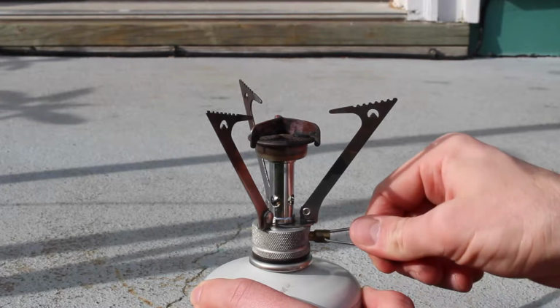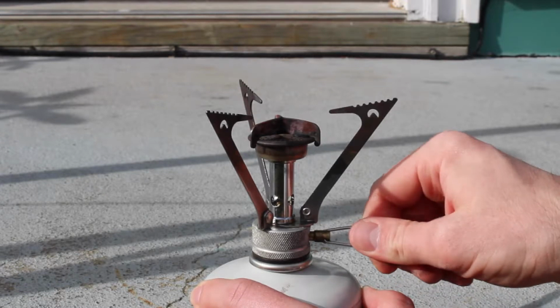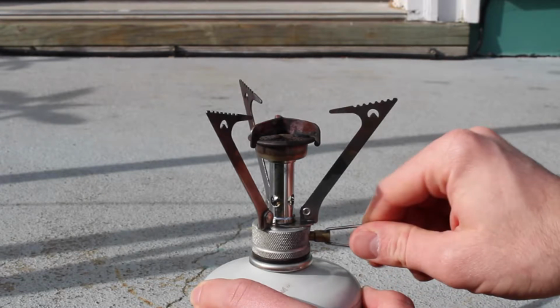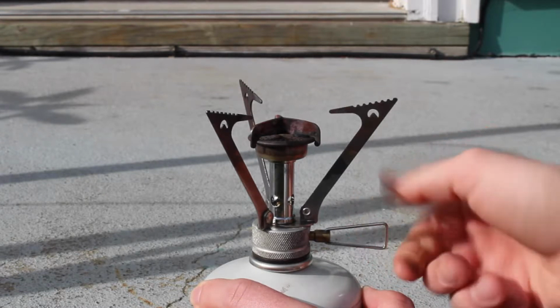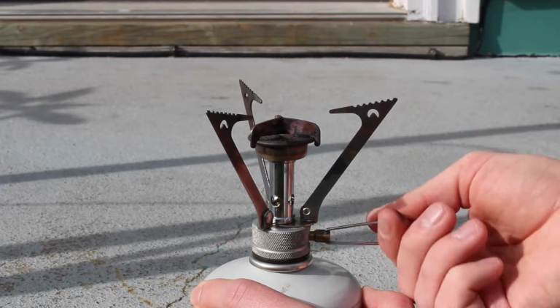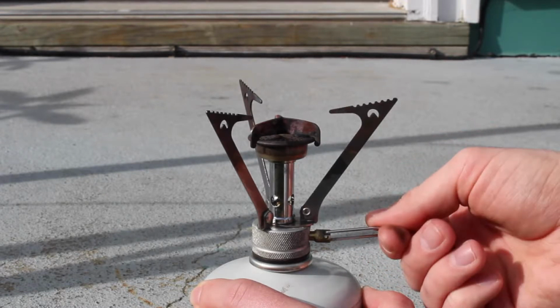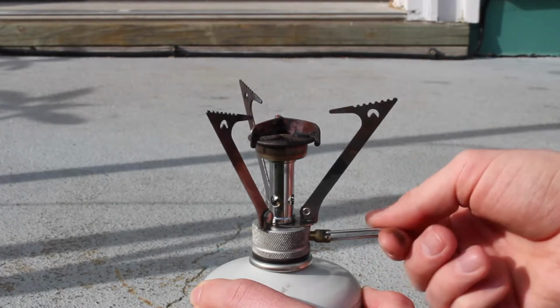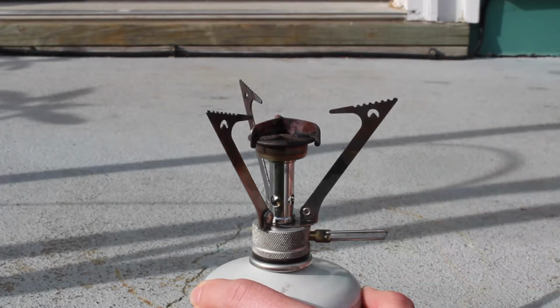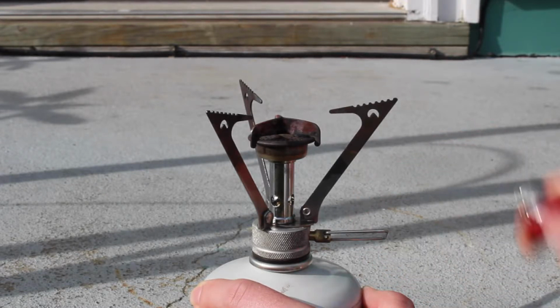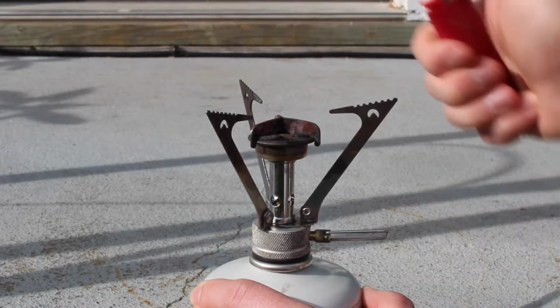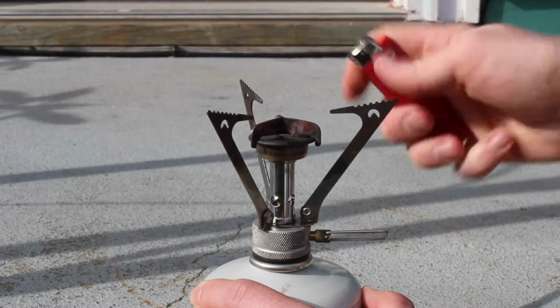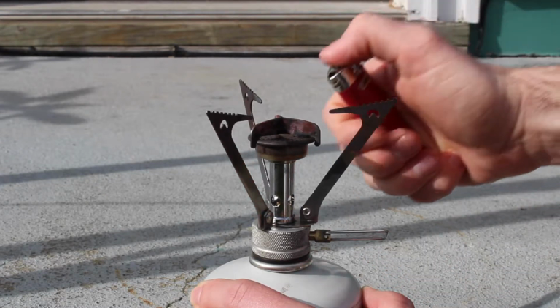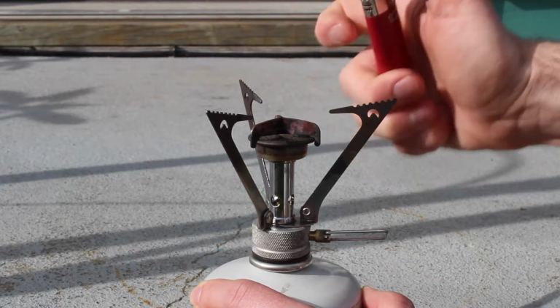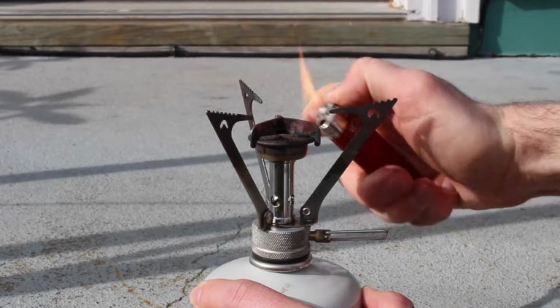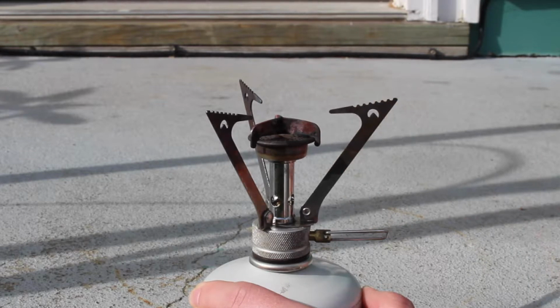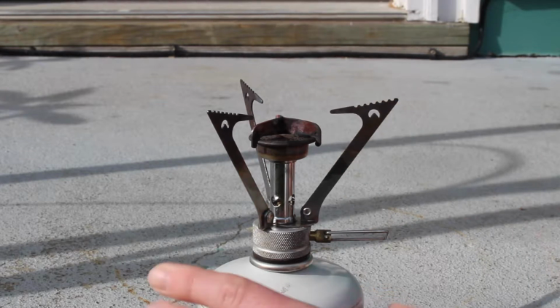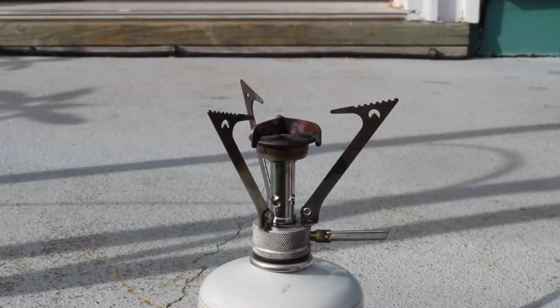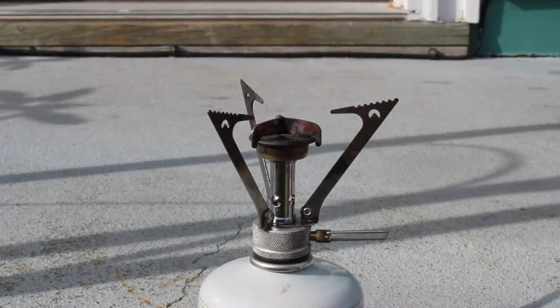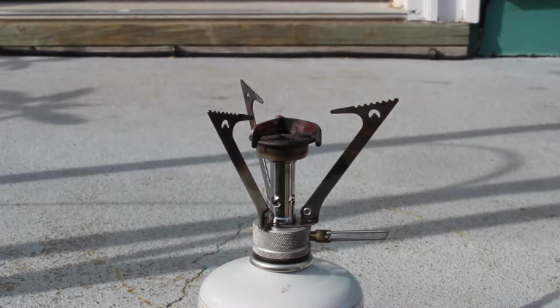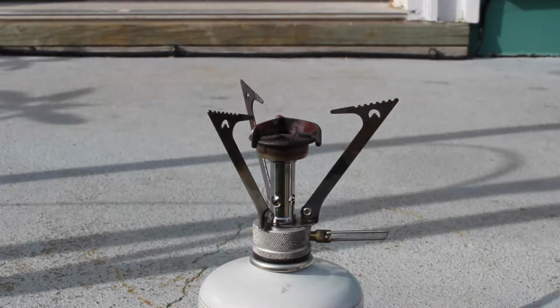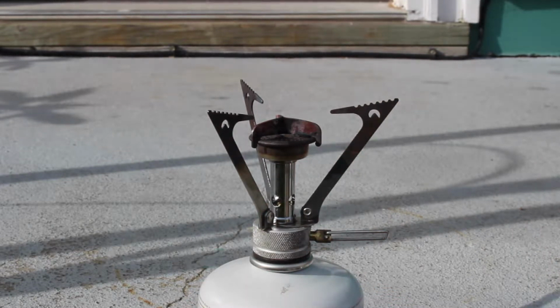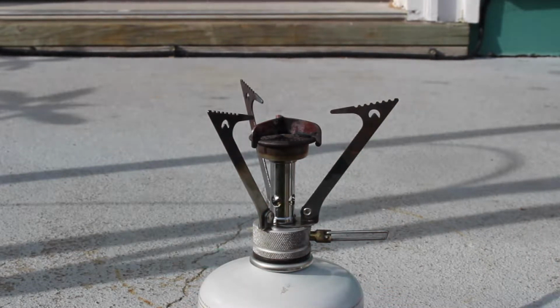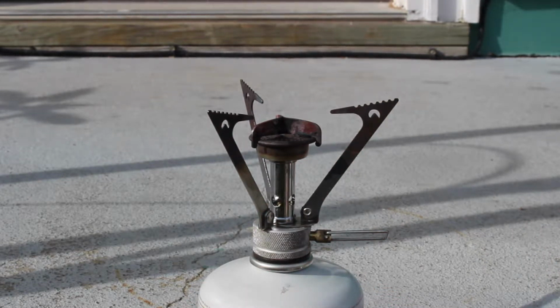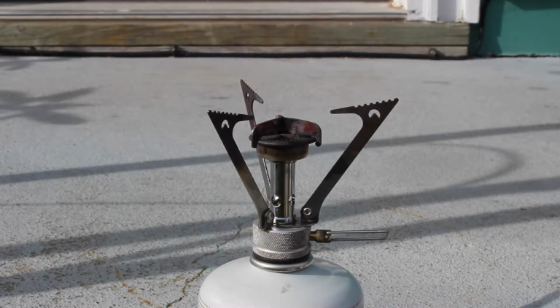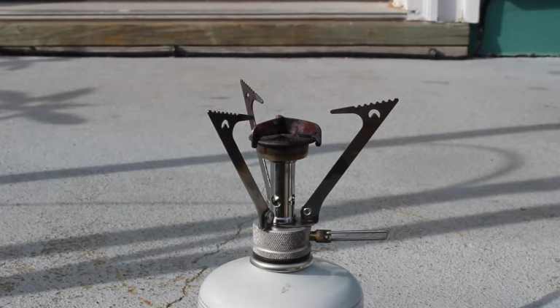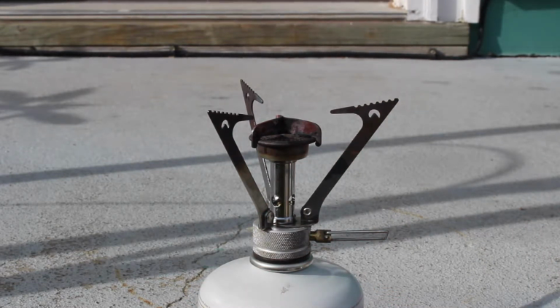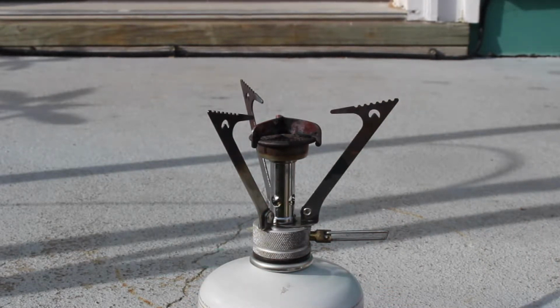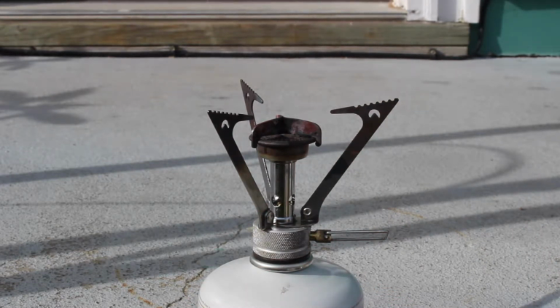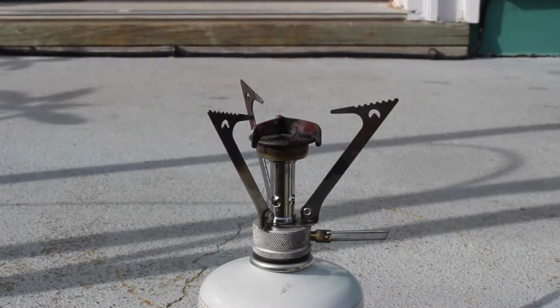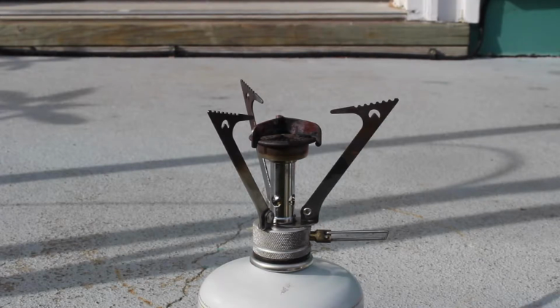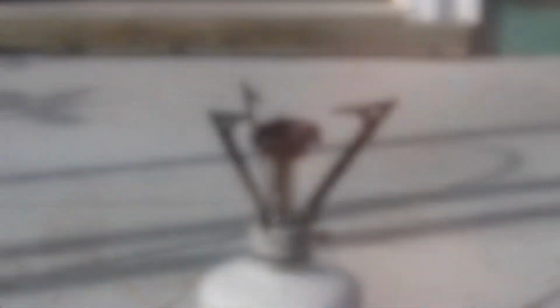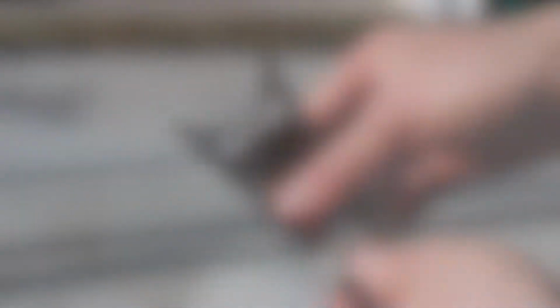Then you can open your gas valve slightly. Even though the gas is invisible, you can definitely hear when your valve is open. Then, by using a lighter or another source of flame or spark, you can light your stove.